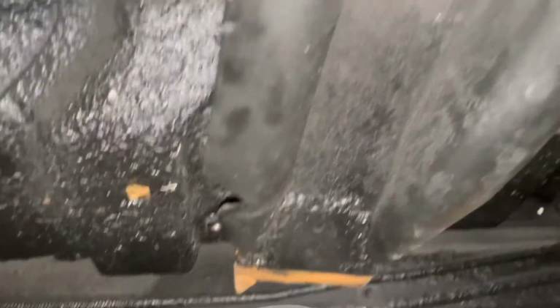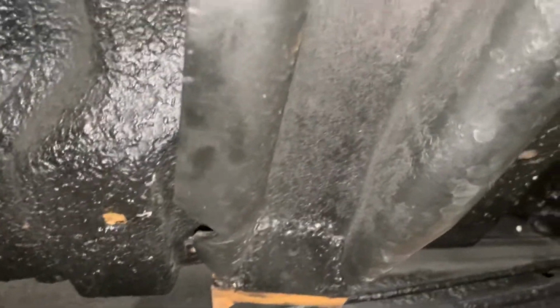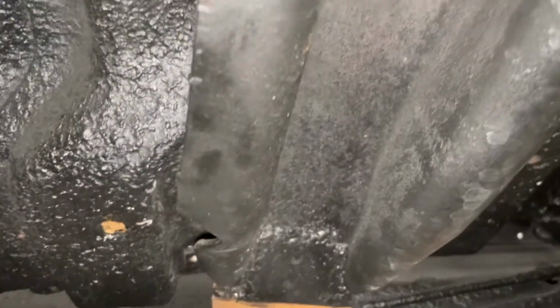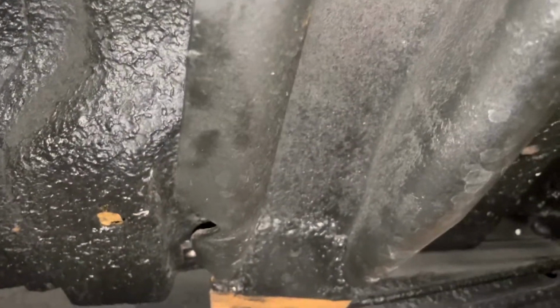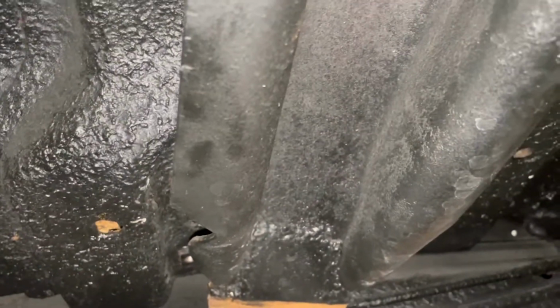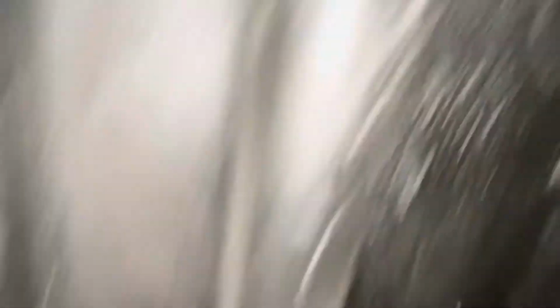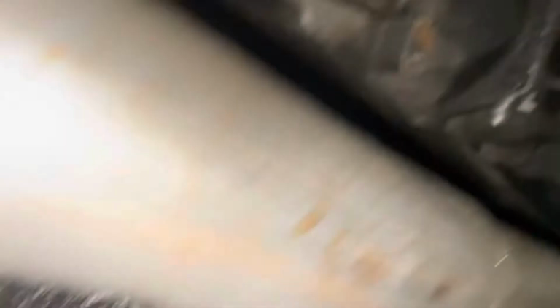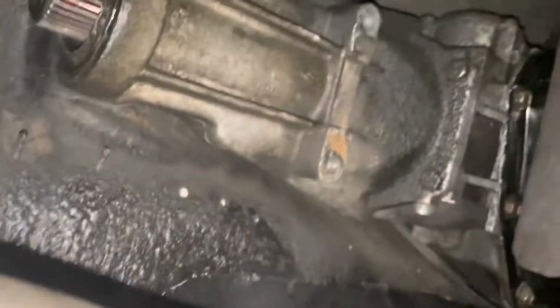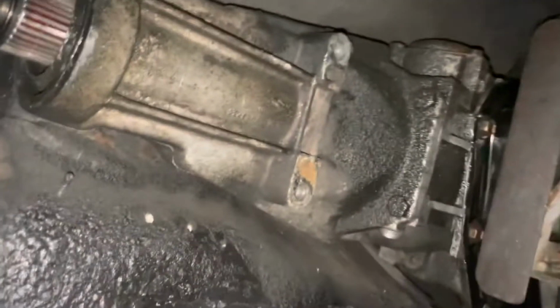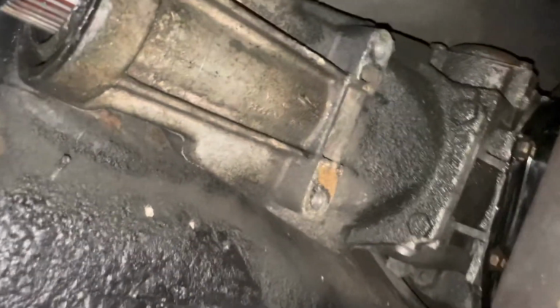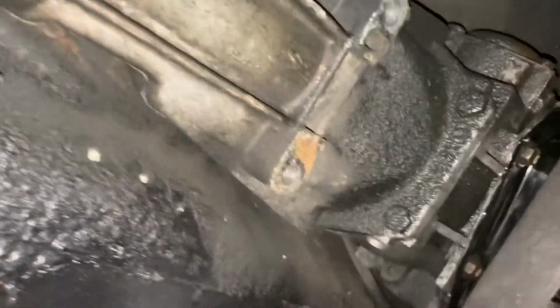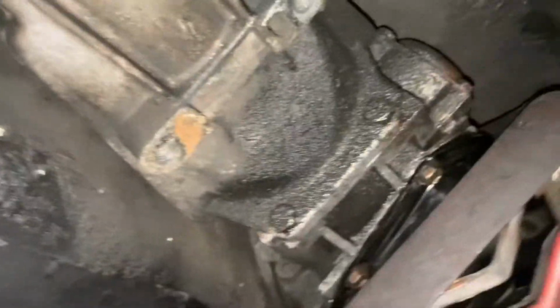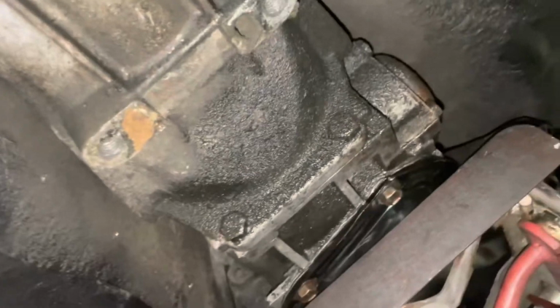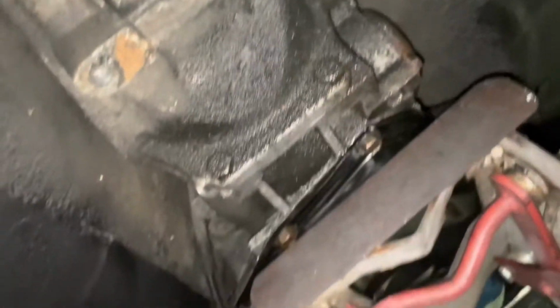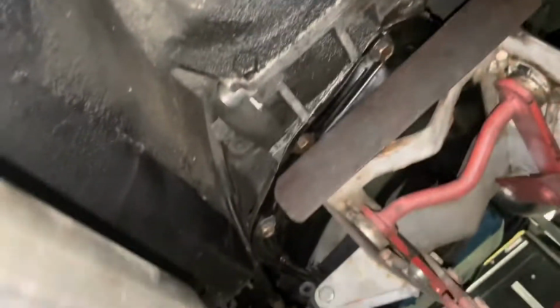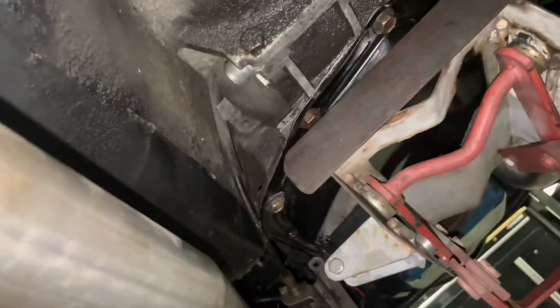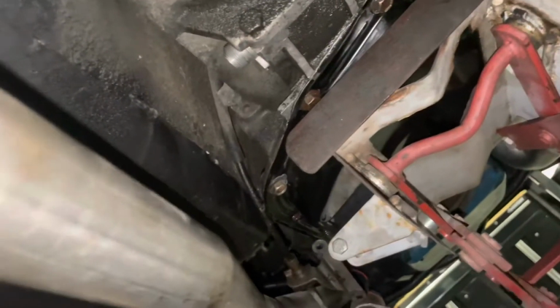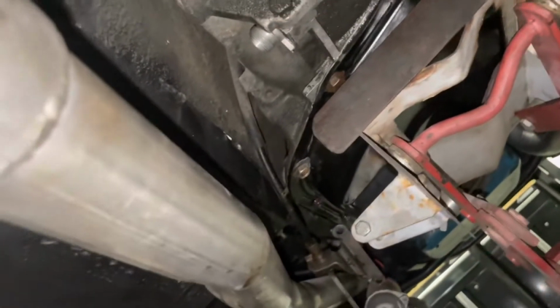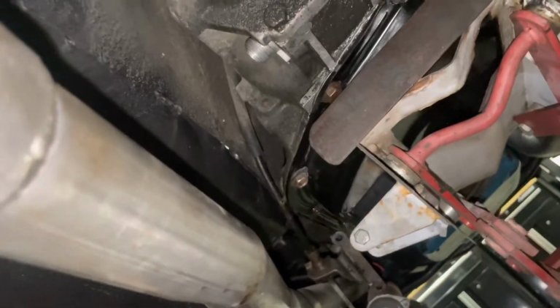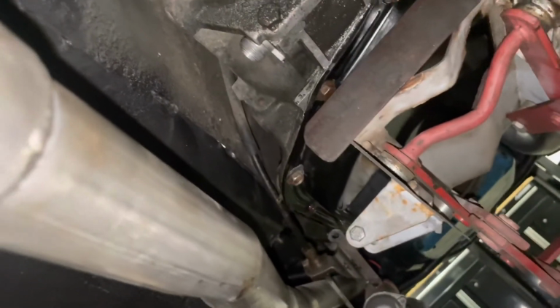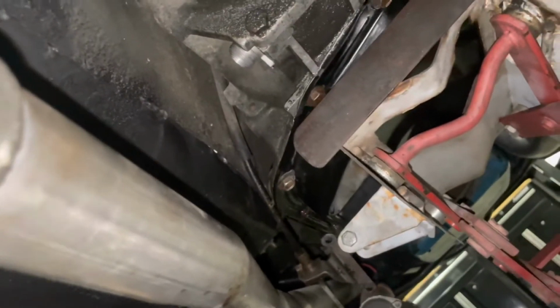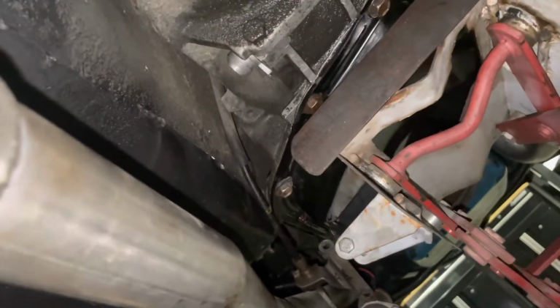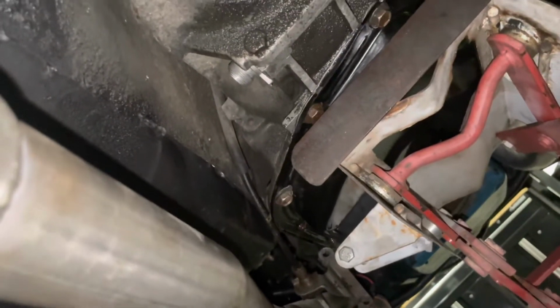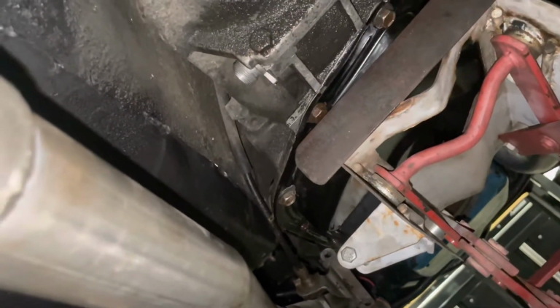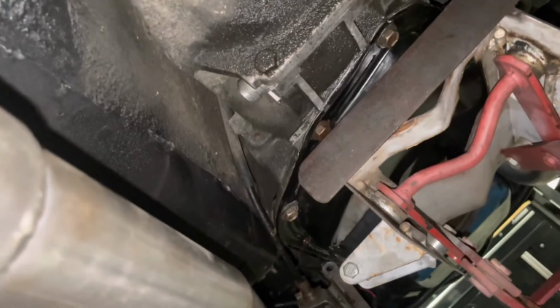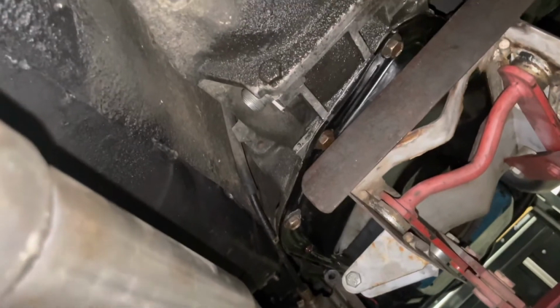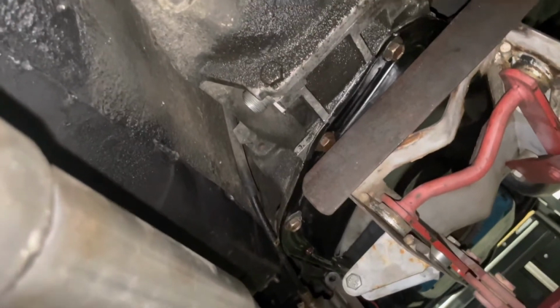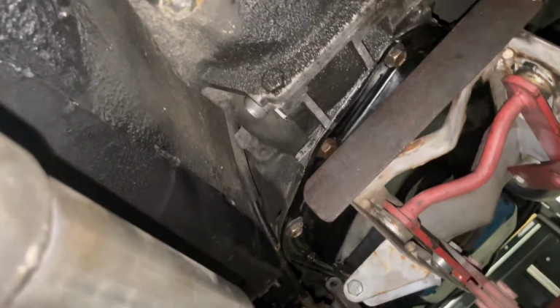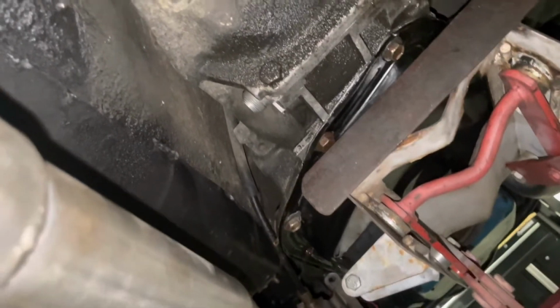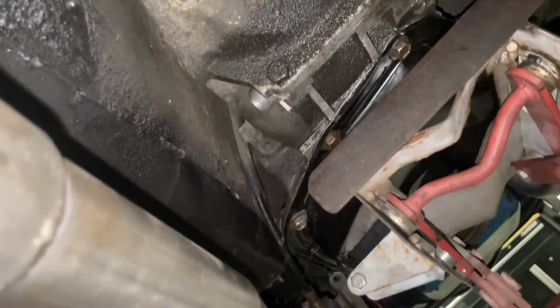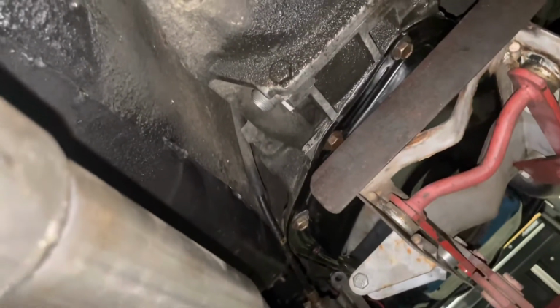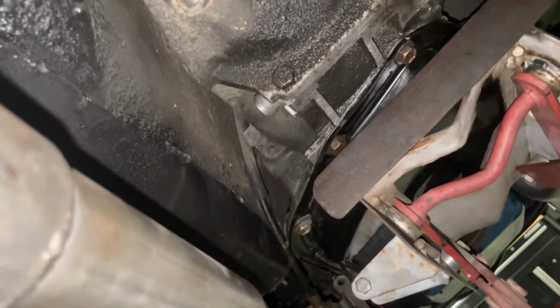Going to get it out and be able to look at it further. The trans is pretty much ready to come out — I think I've got two bell housing bolts and one exhaust manifold nut remaining.